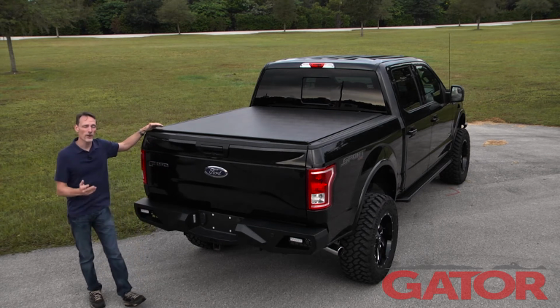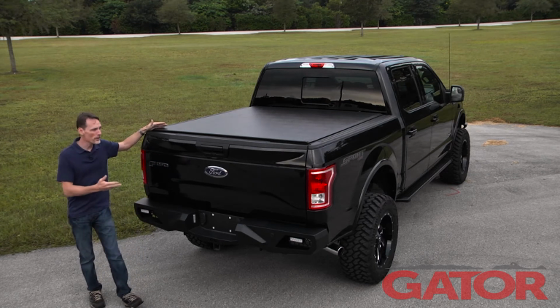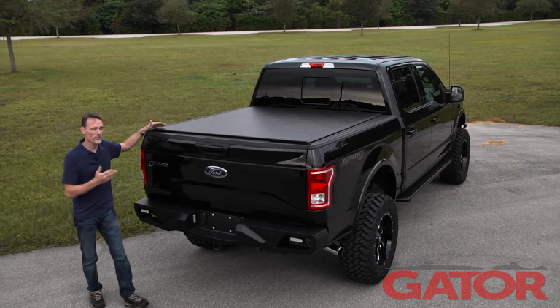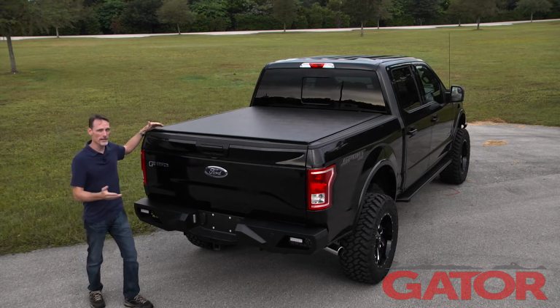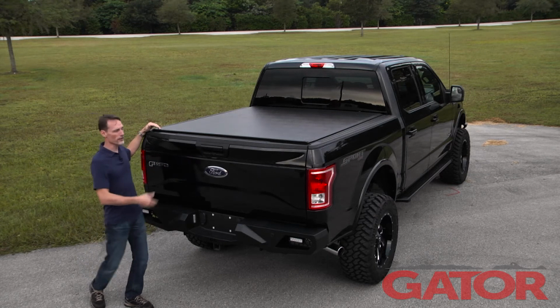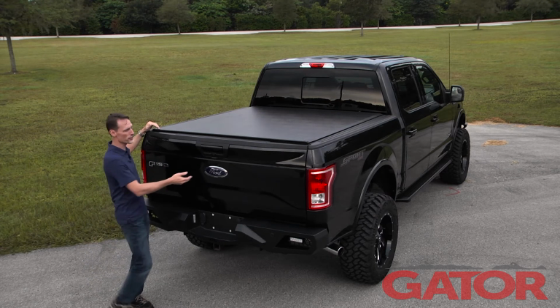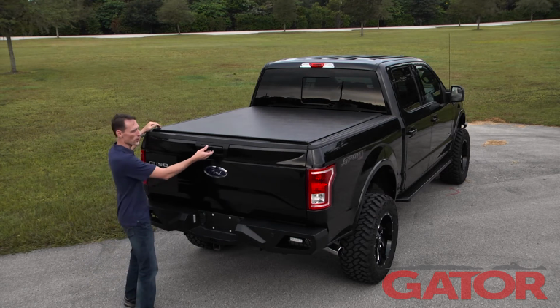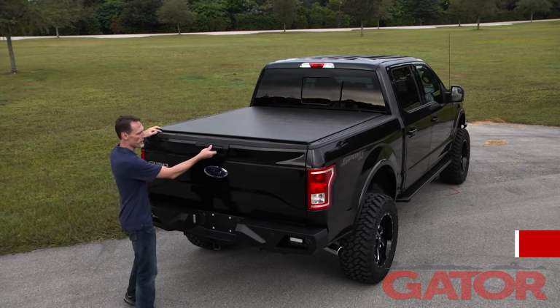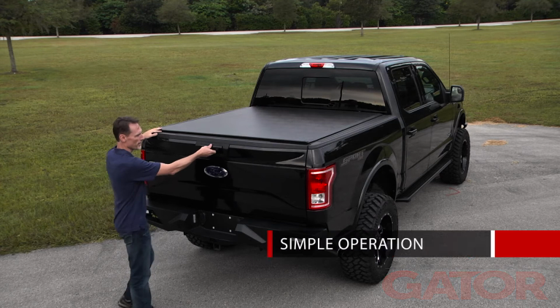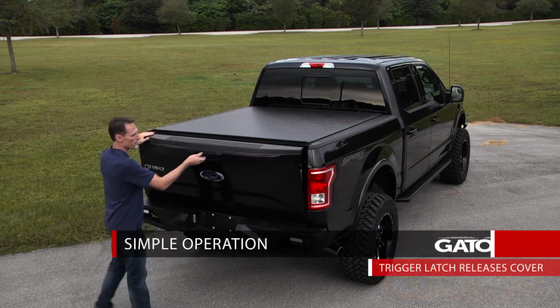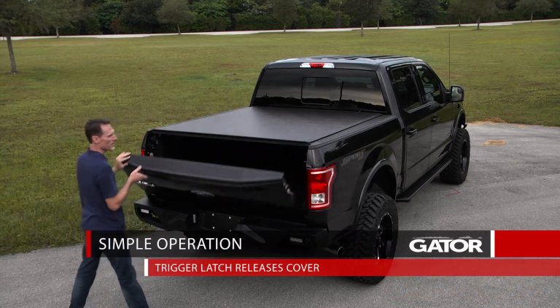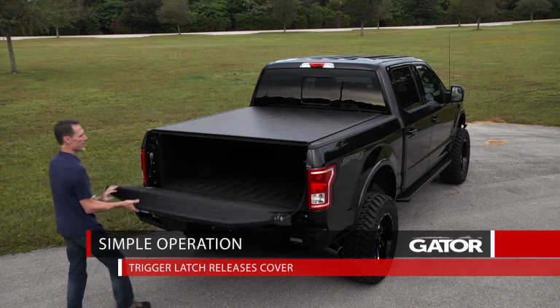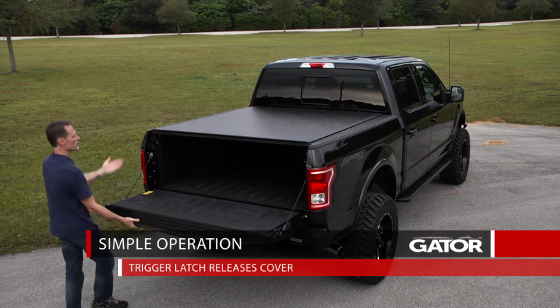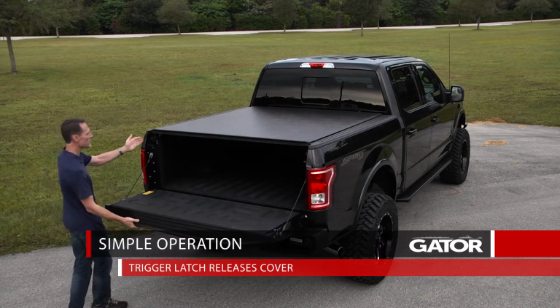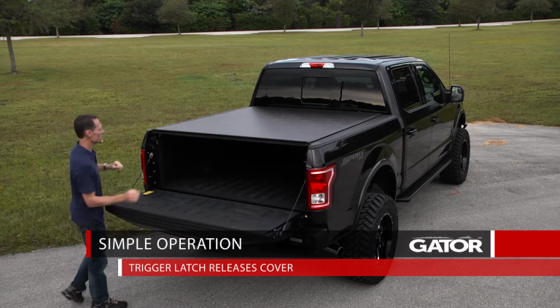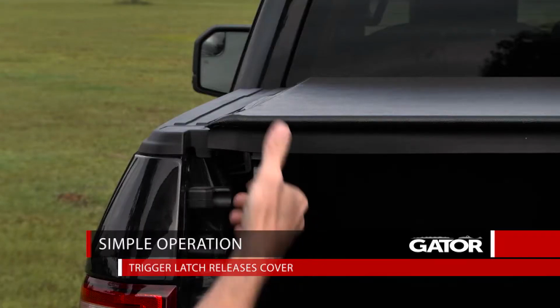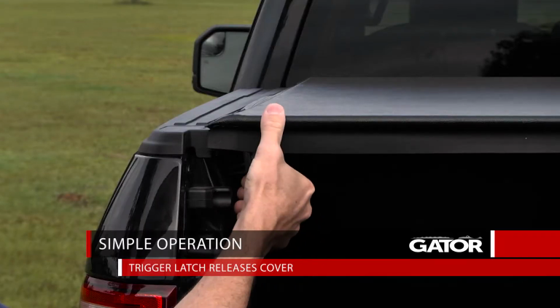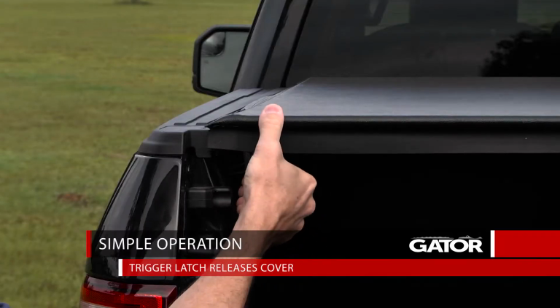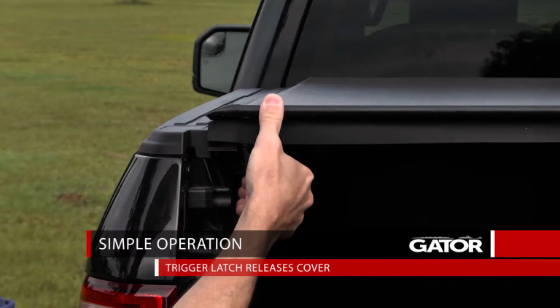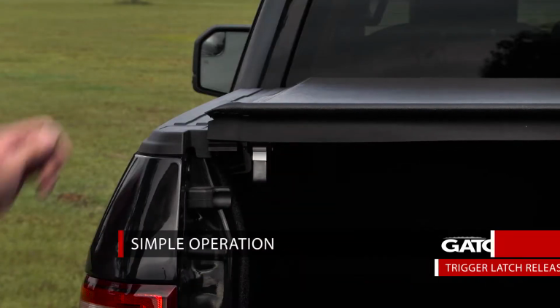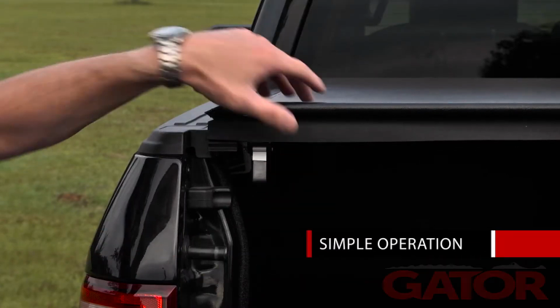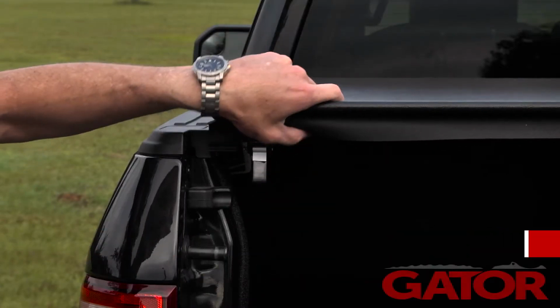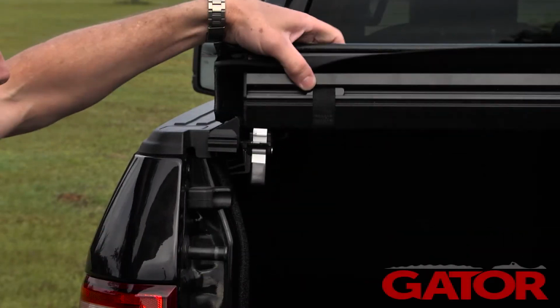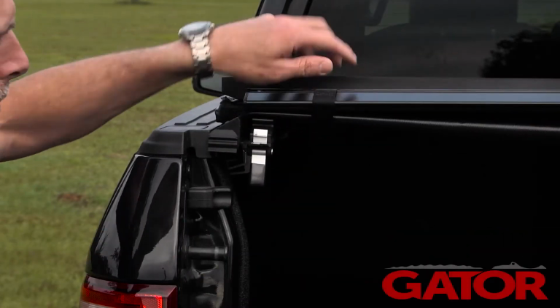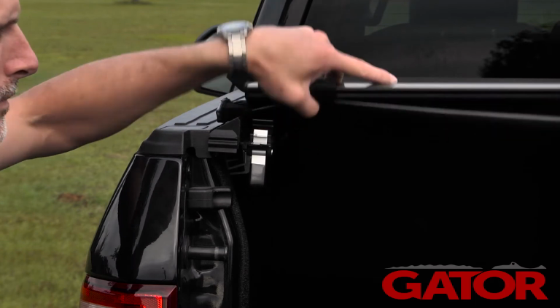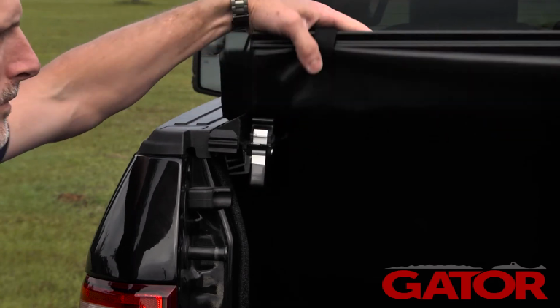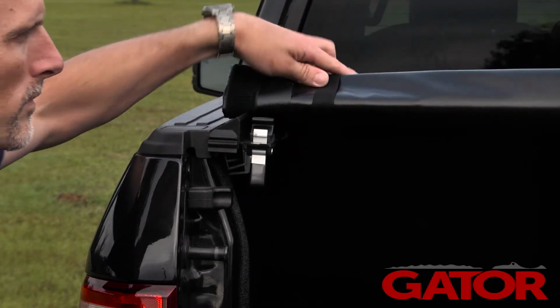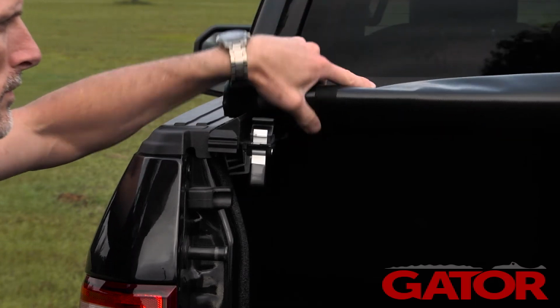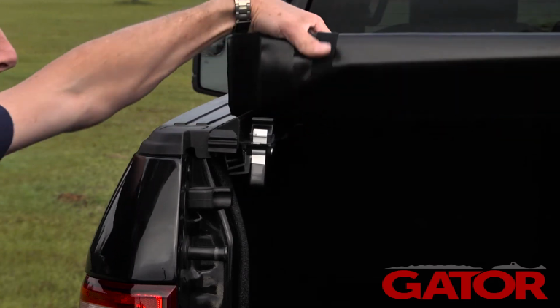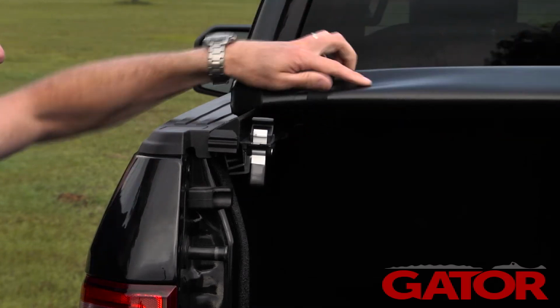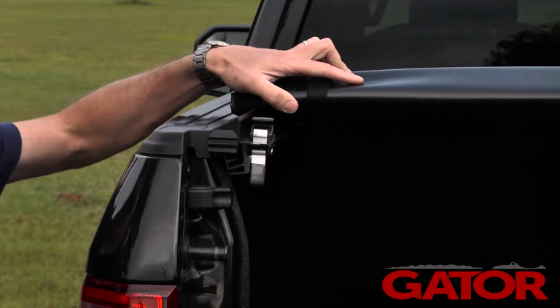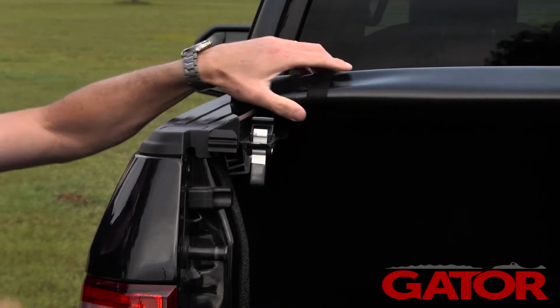To open the cover is very simple. You first just open your tailgate. That gives you access to your driver's side trigger latch. You pull that latch, it releases the cover, and you can start rolling it up to the front of the bed.